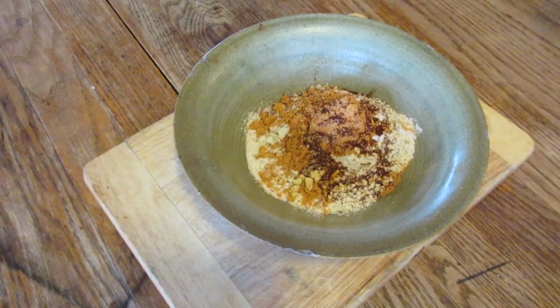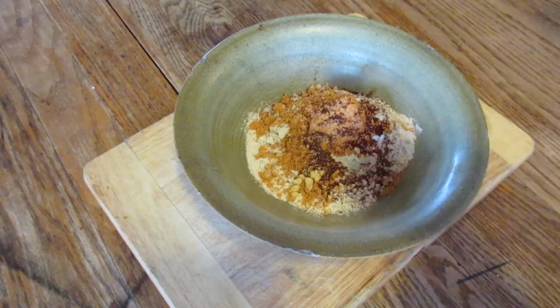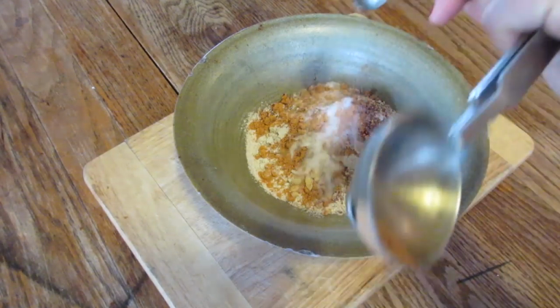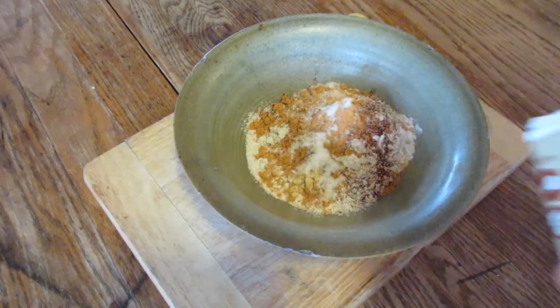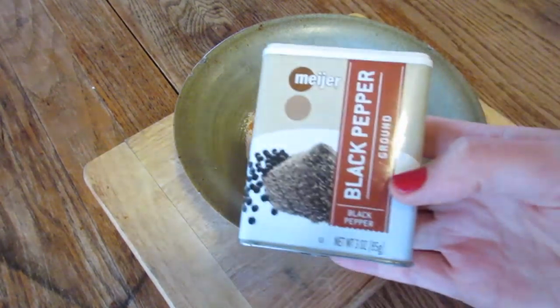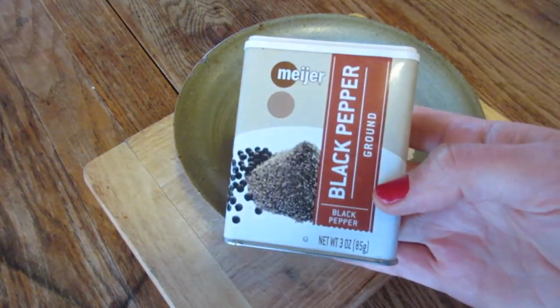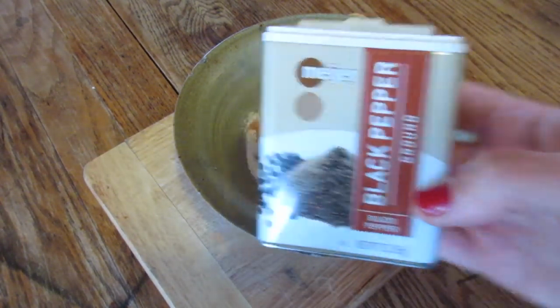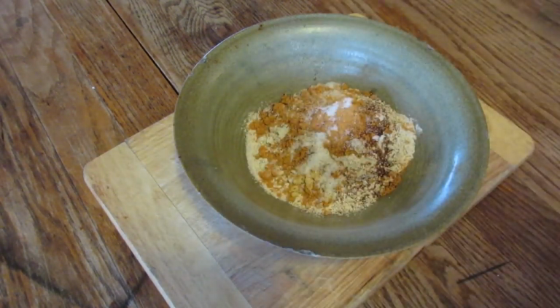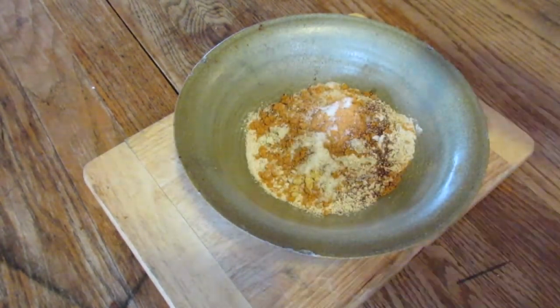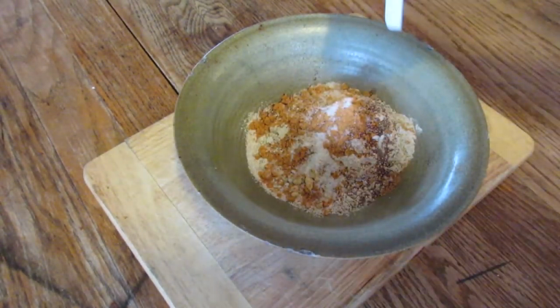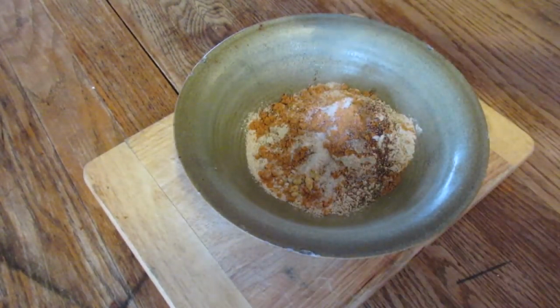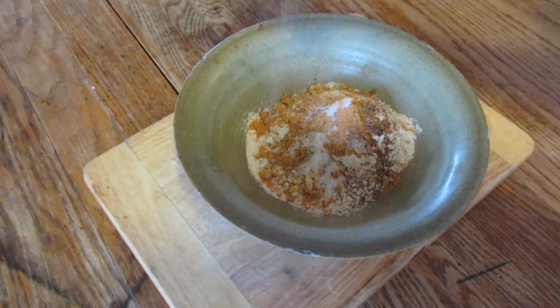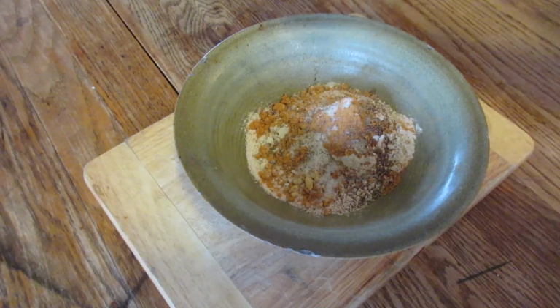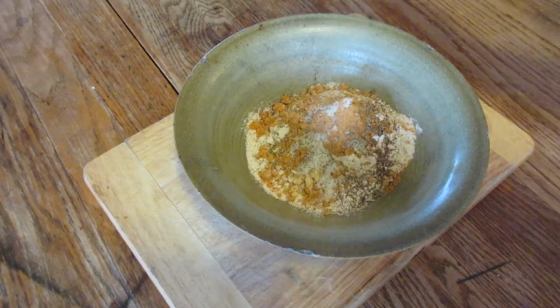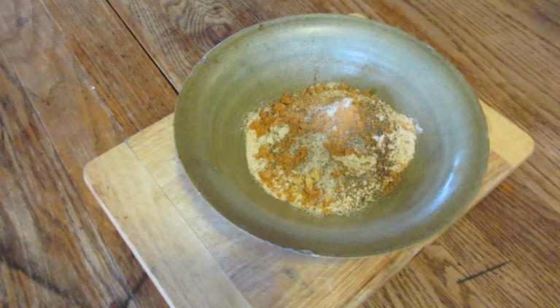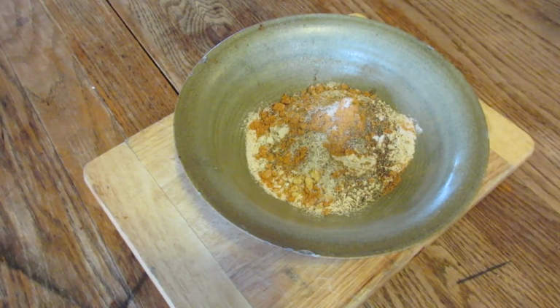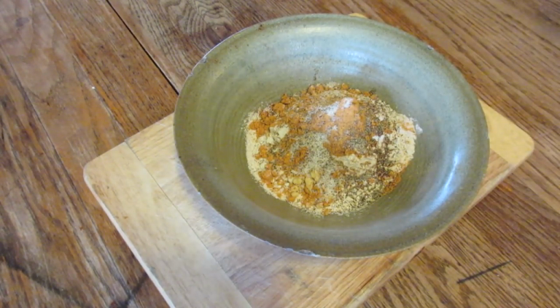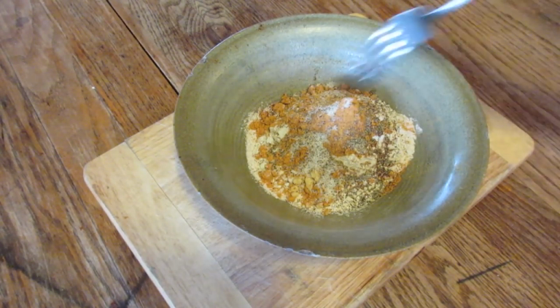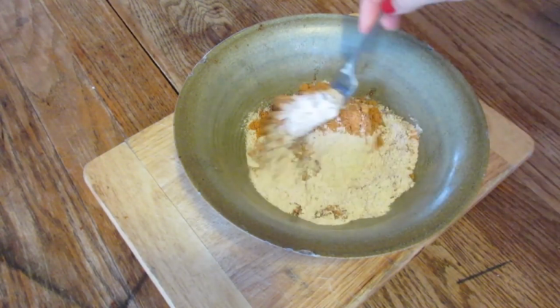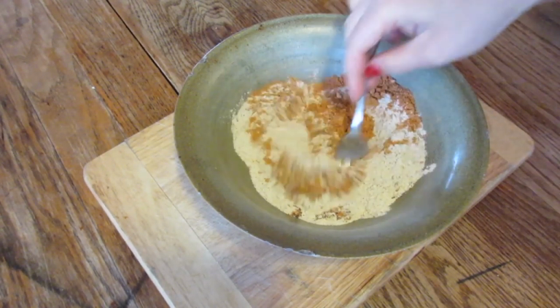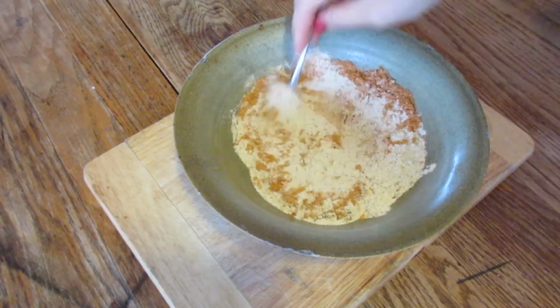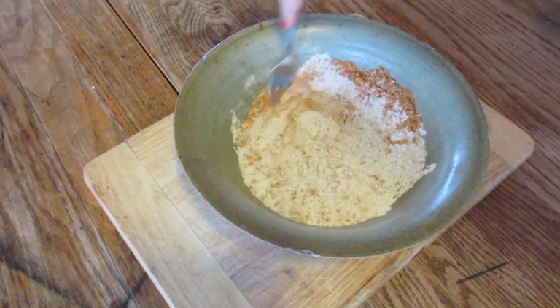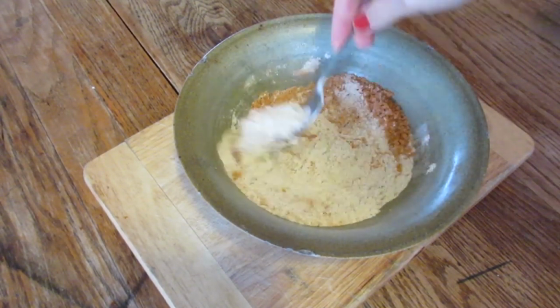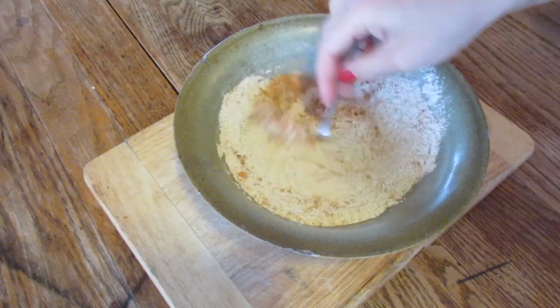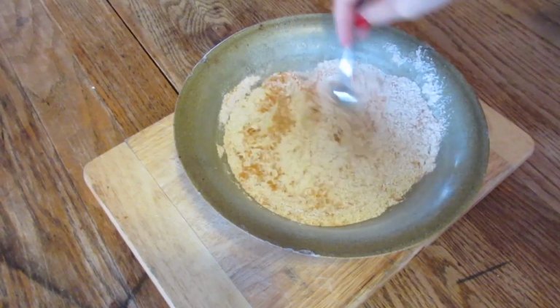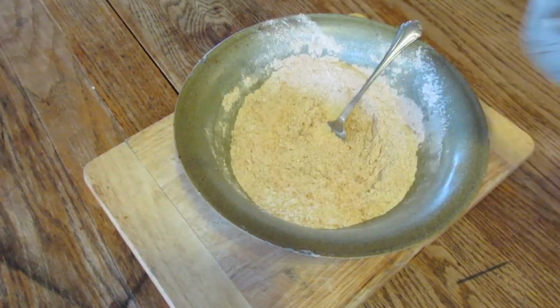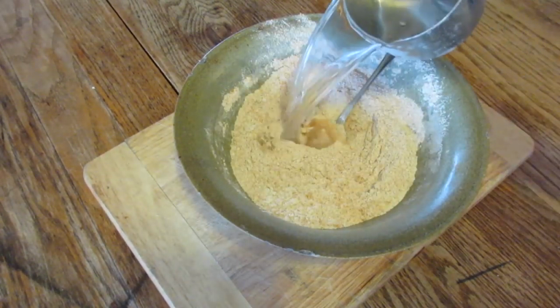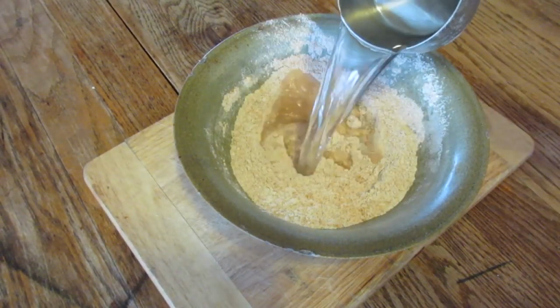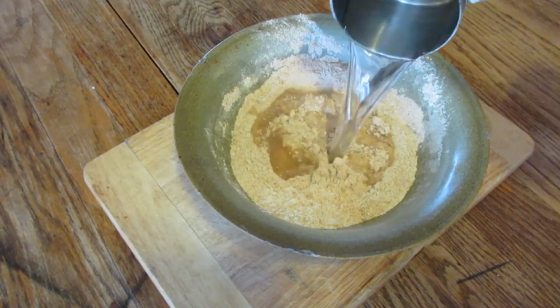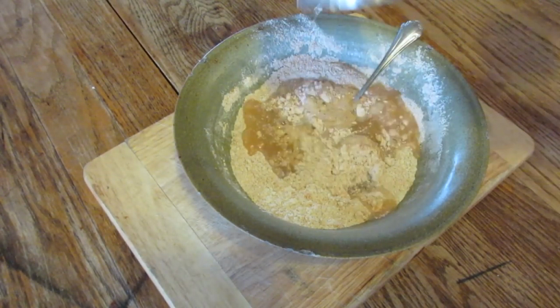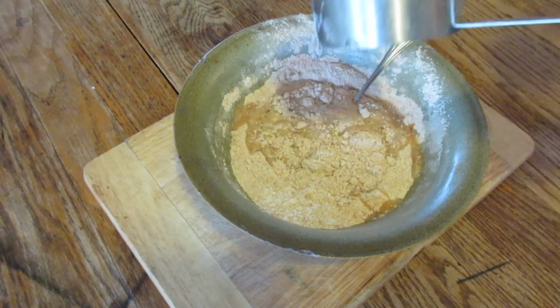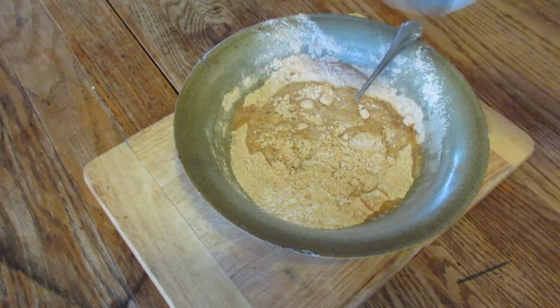Salt to taste — I used about a quarter teaspoon — and some black pepper, because you can't have a dish without the S&P, salt and pepper. Then you mix it all up so it blends evenly, and then you add a cup and a half of water.